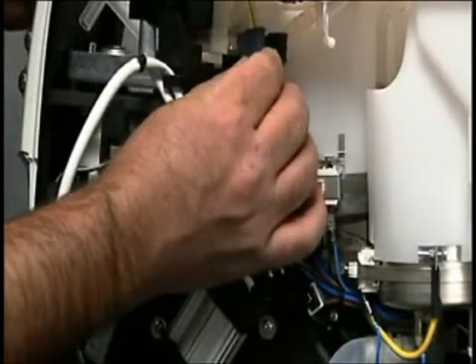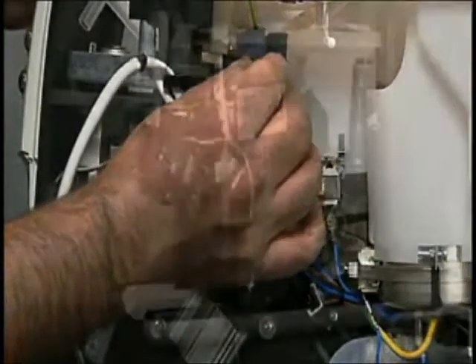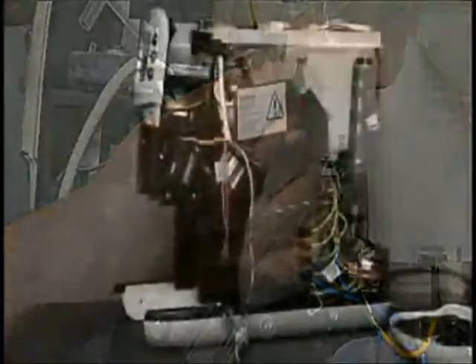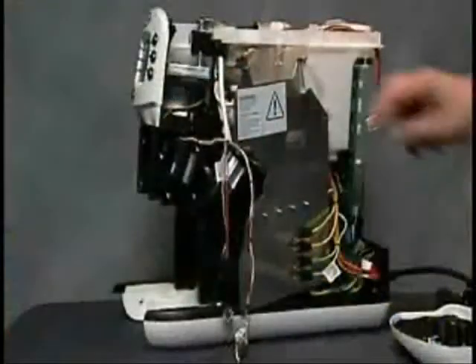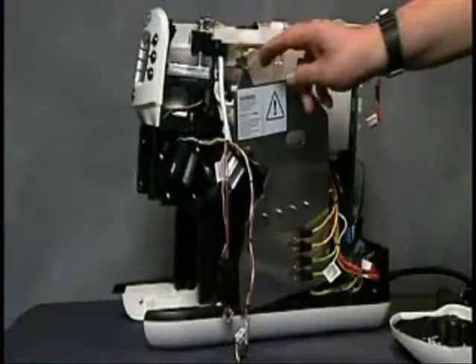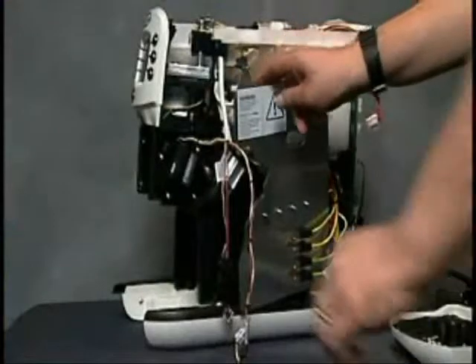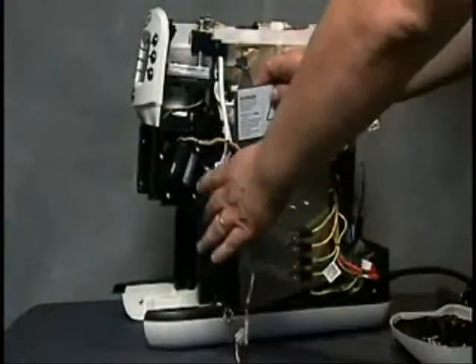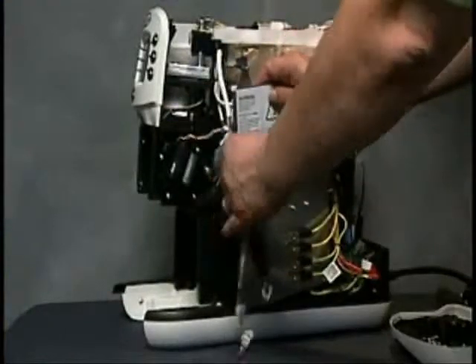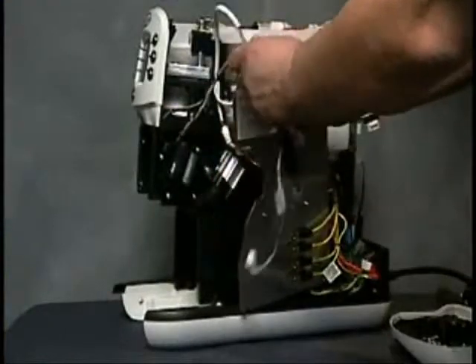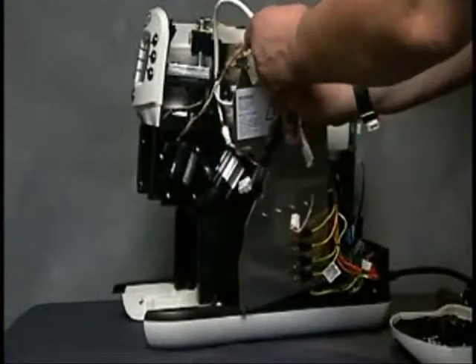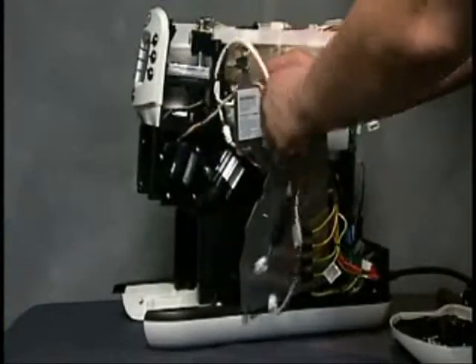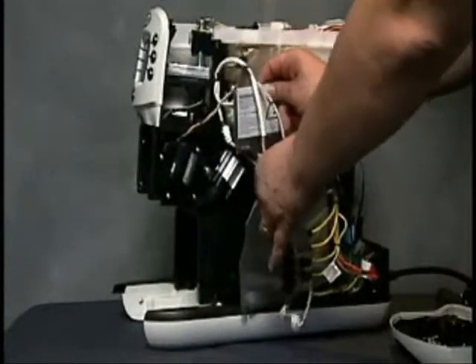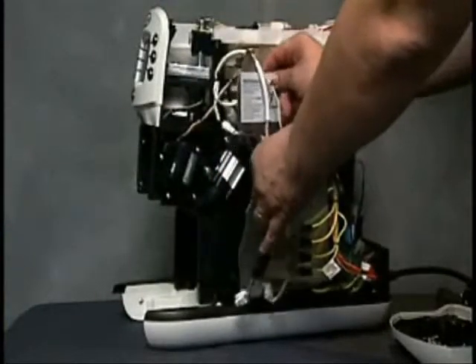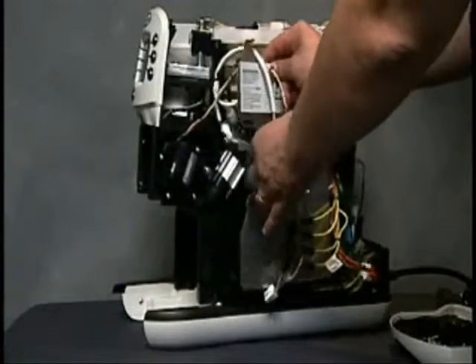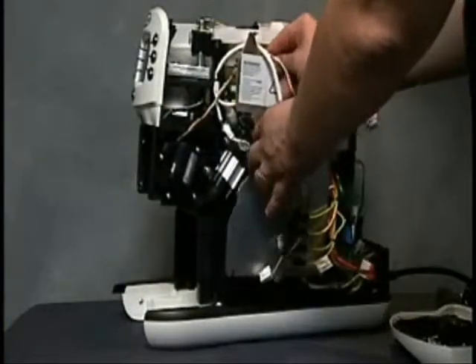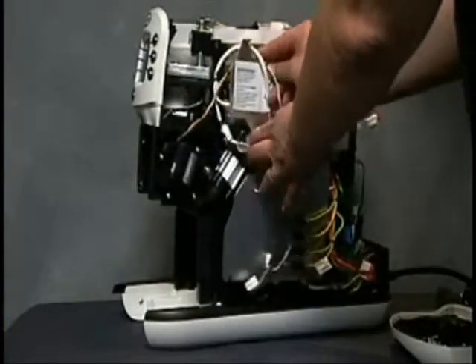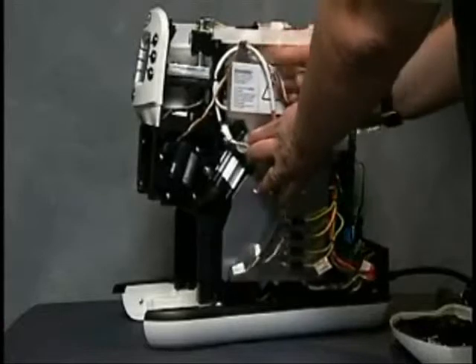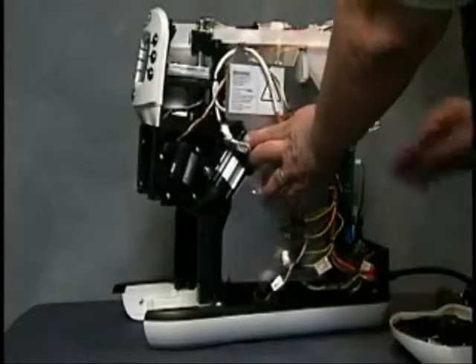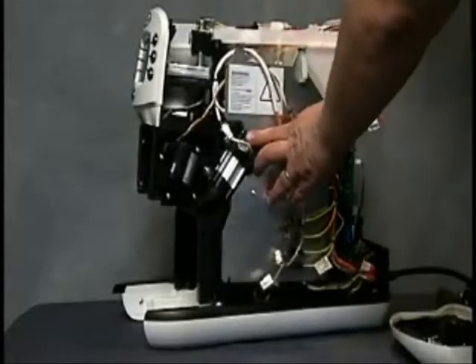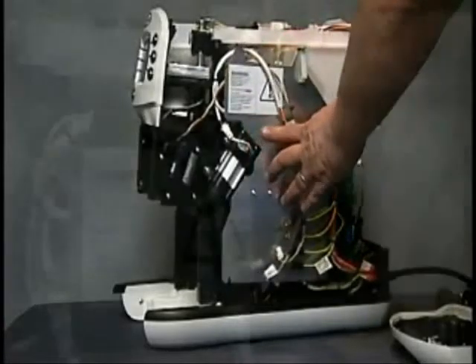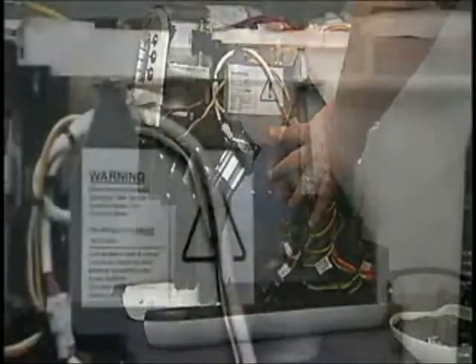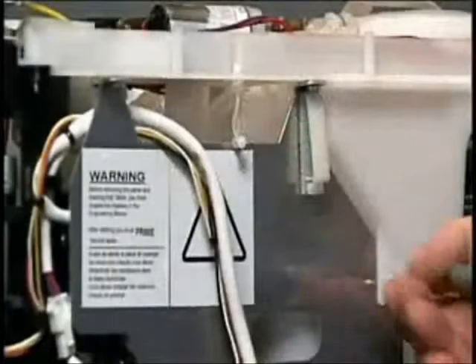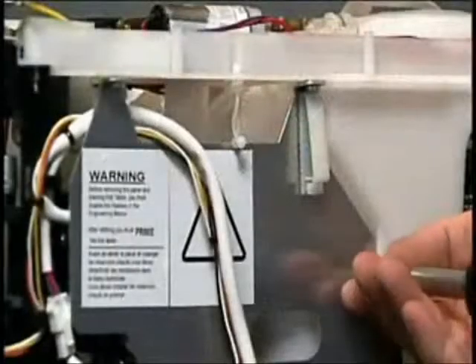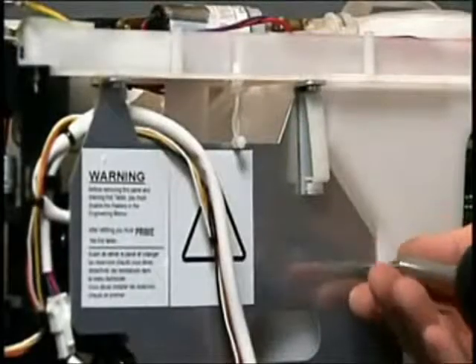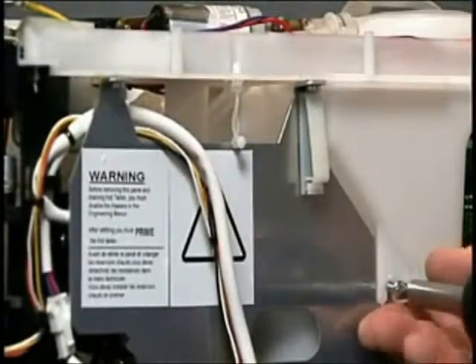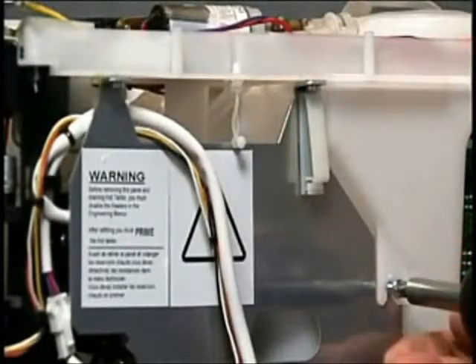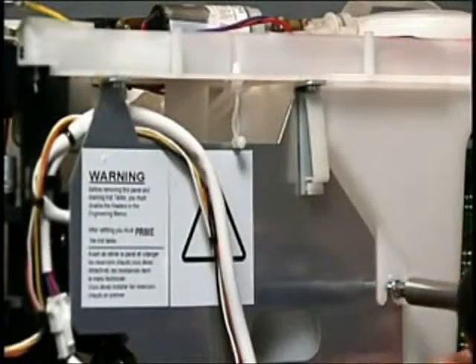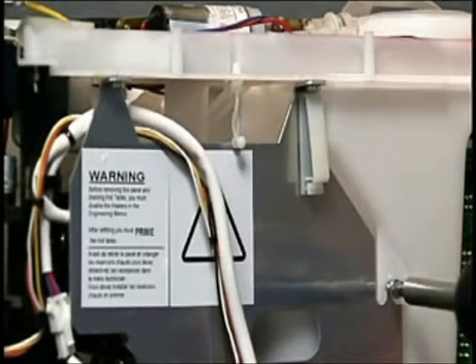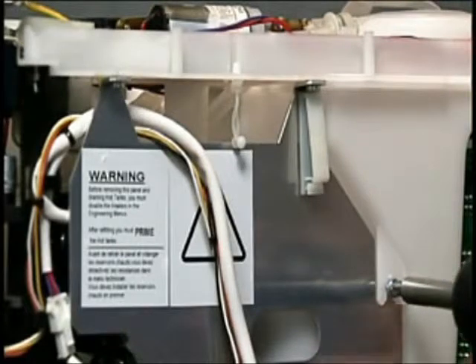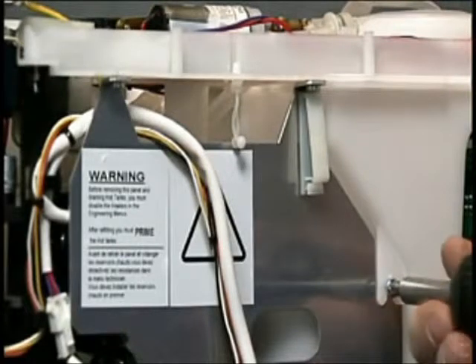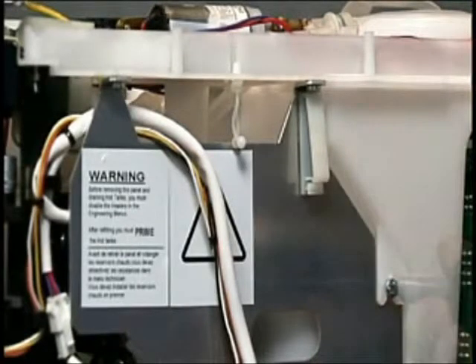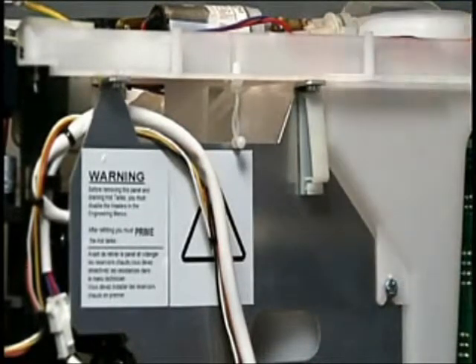Reroute the cable for the hot air pack assembly, tucking it behind the heat sink, and then replace the five screws — first the ones at the top, then the bottom right hand corner, and then the left hand corner on the heat sink.